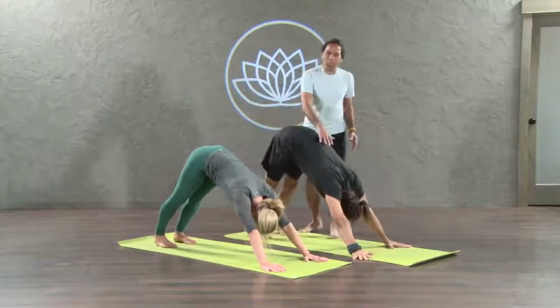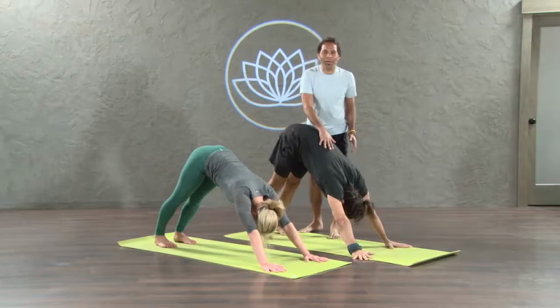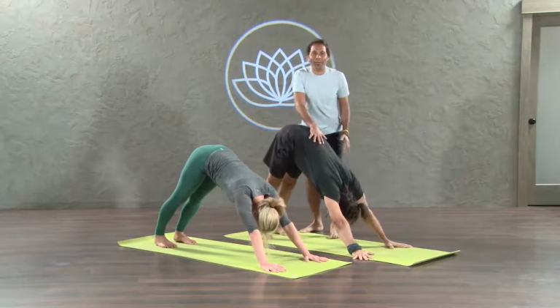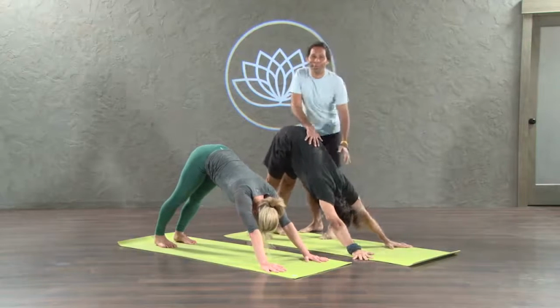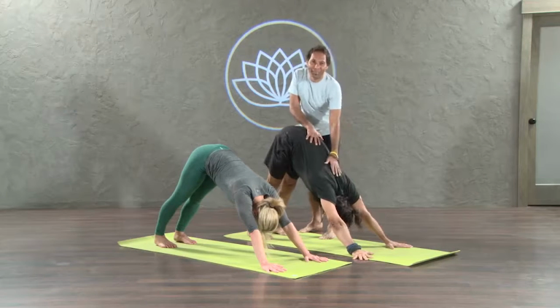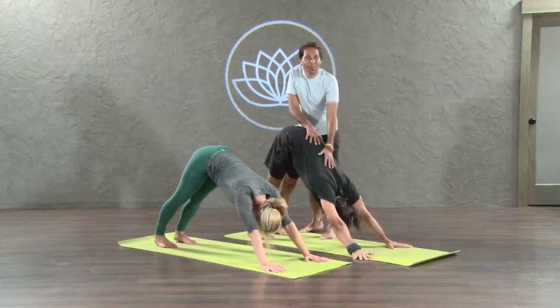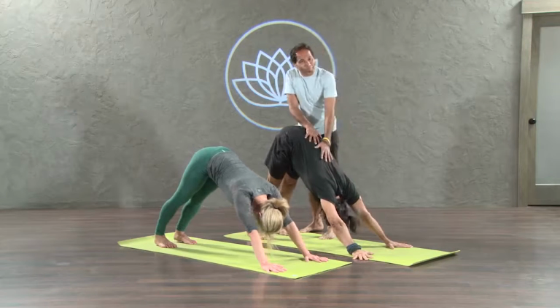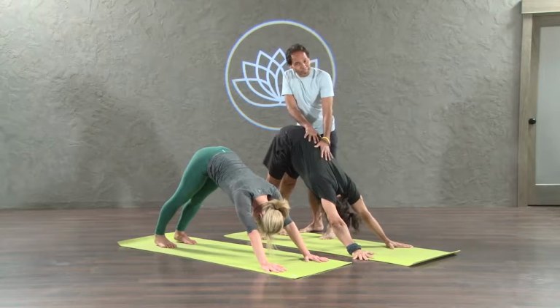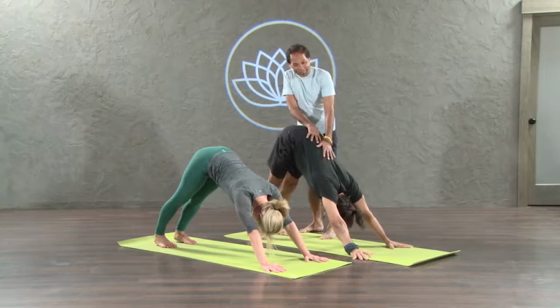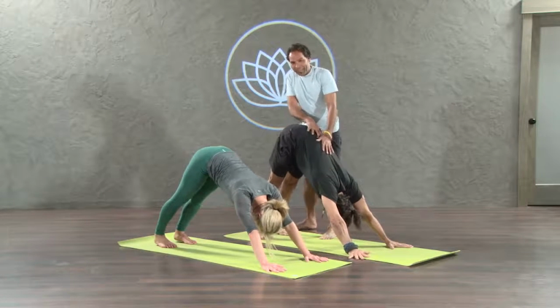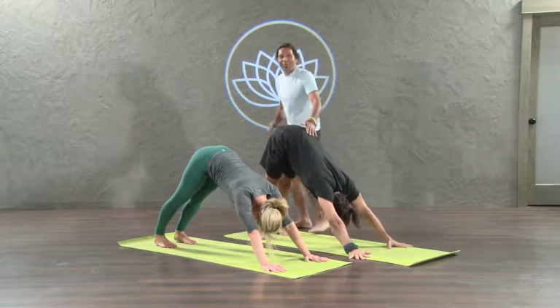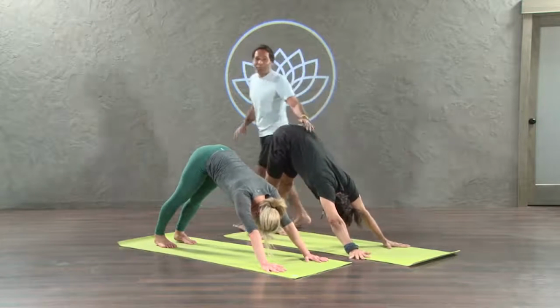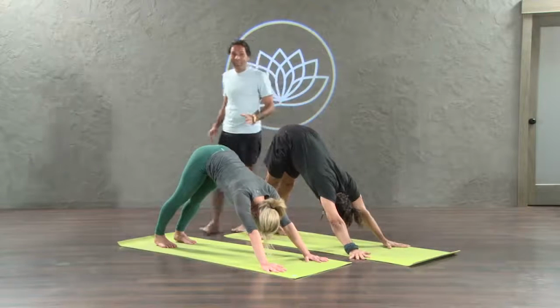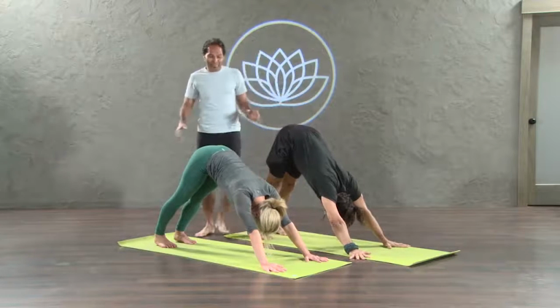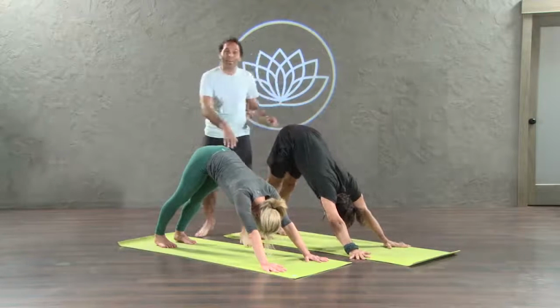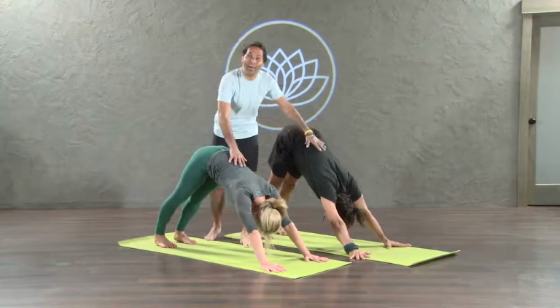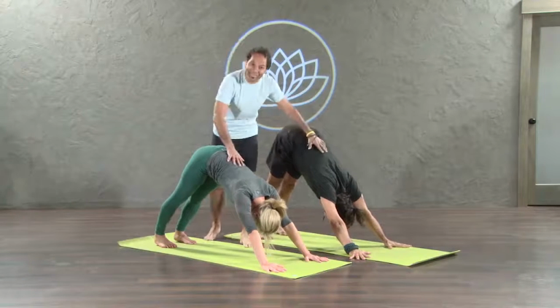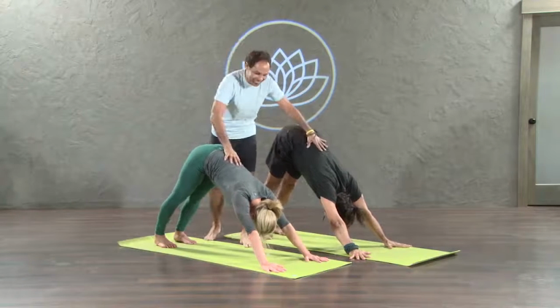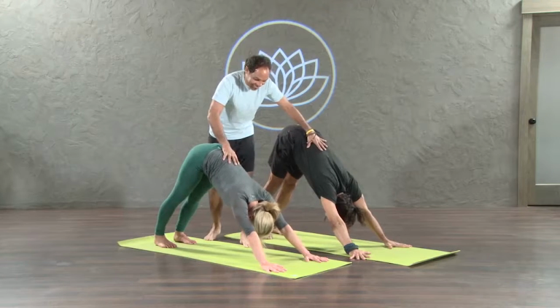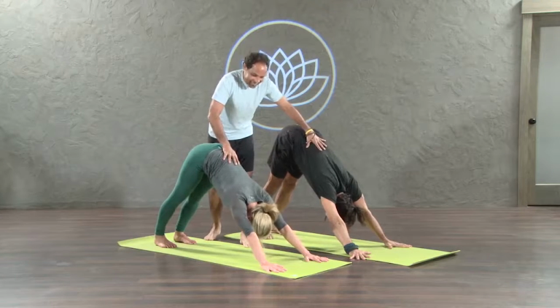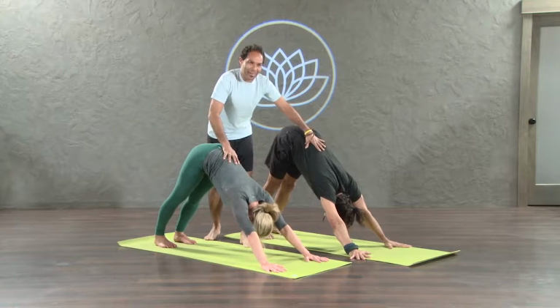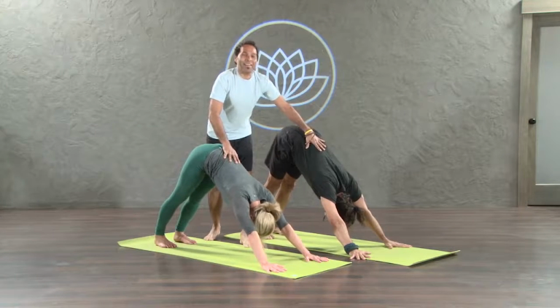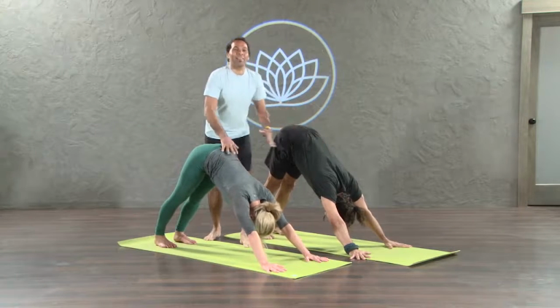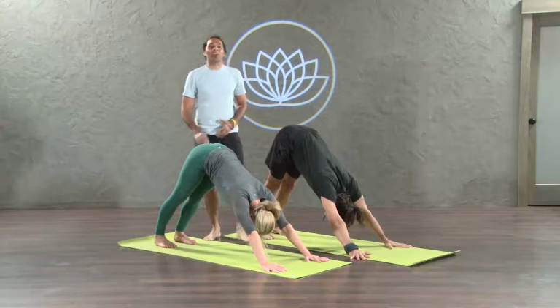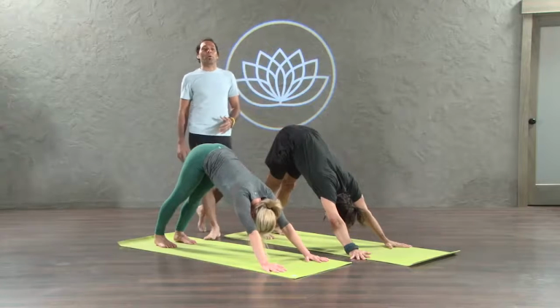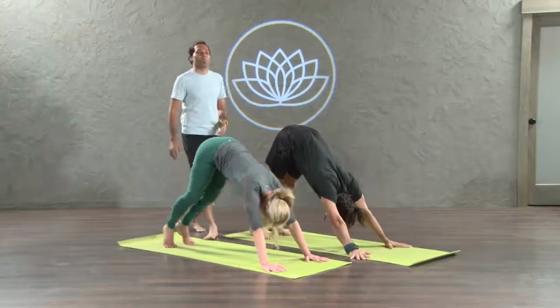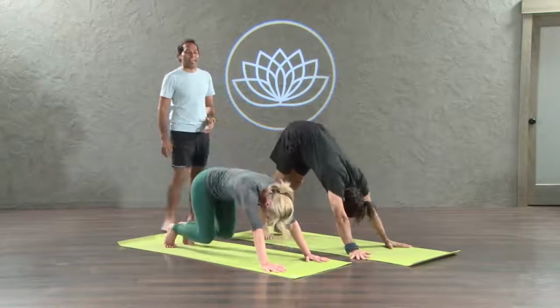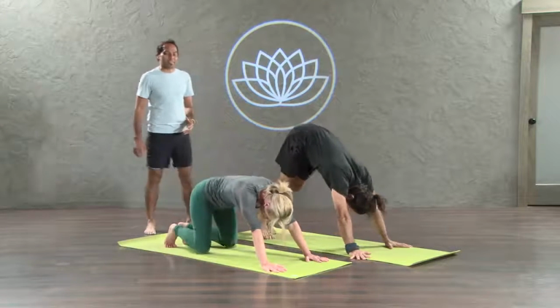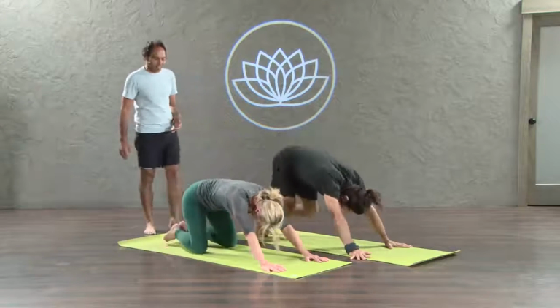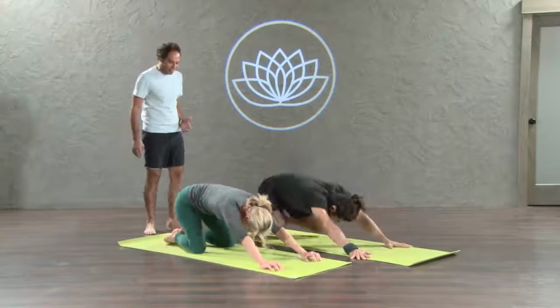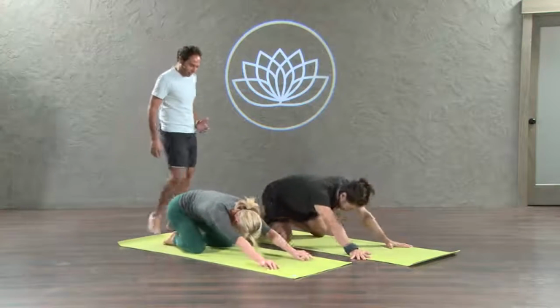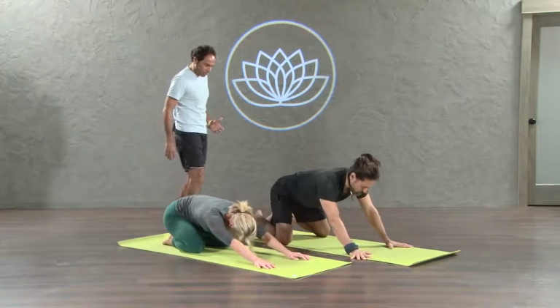Oh my, my, my. Welcome home. I know. Oh my God. Knees down. Inhale. Child pose. Exhale. Beautiful.